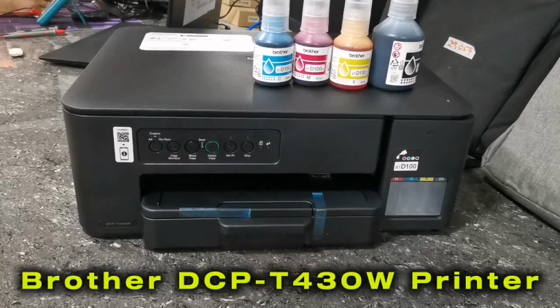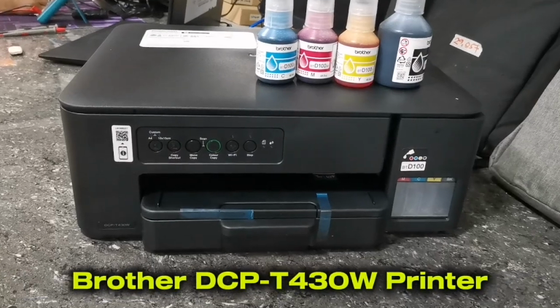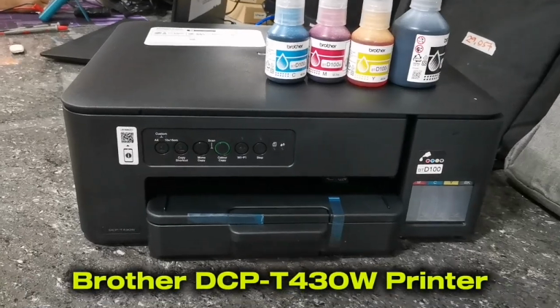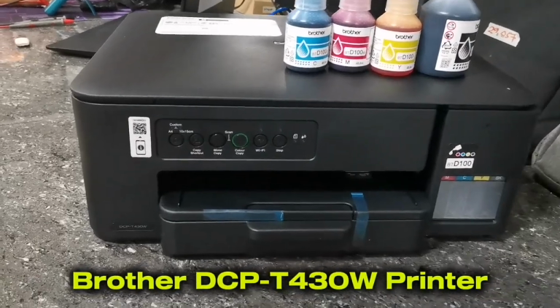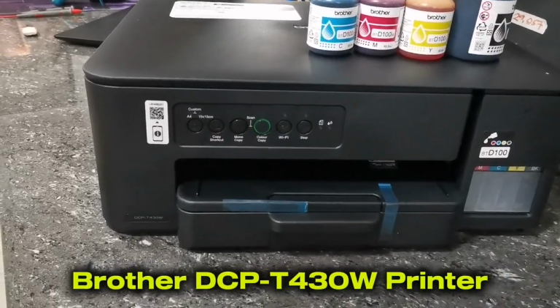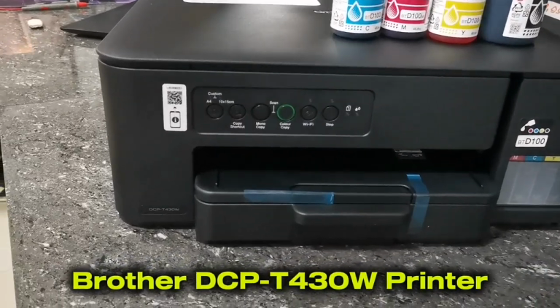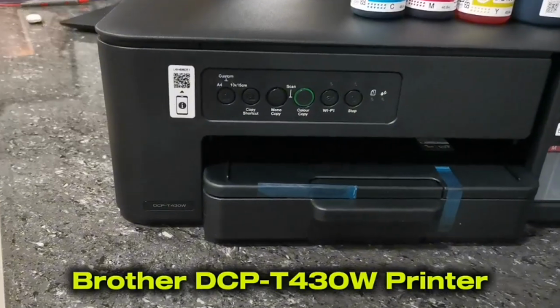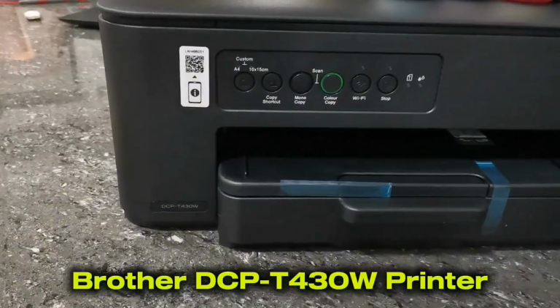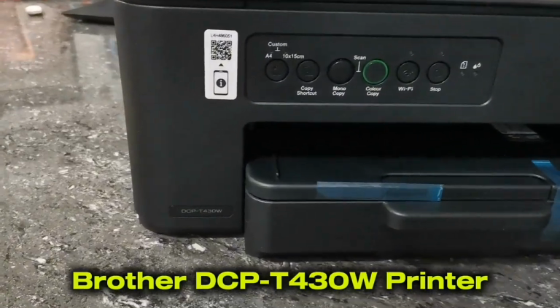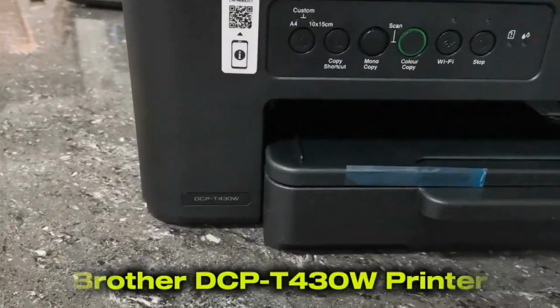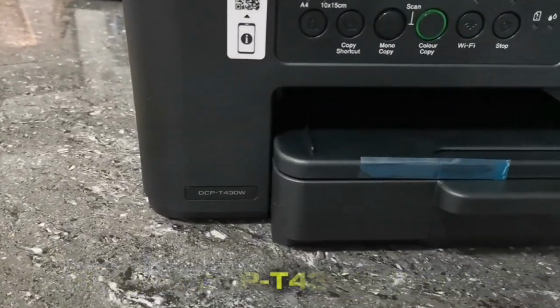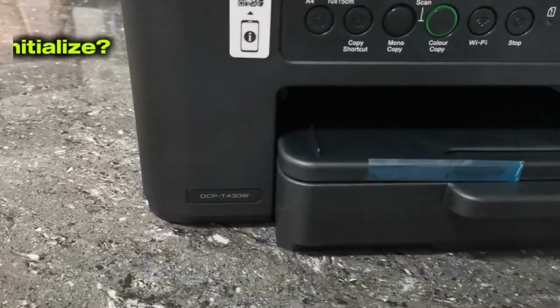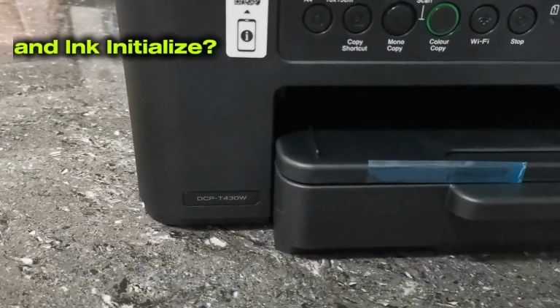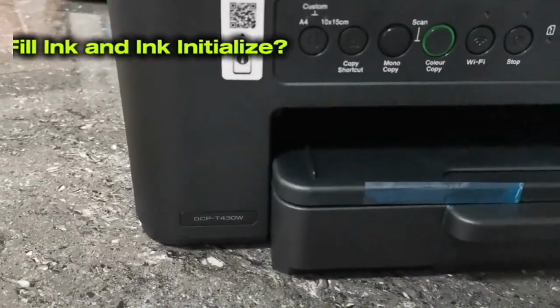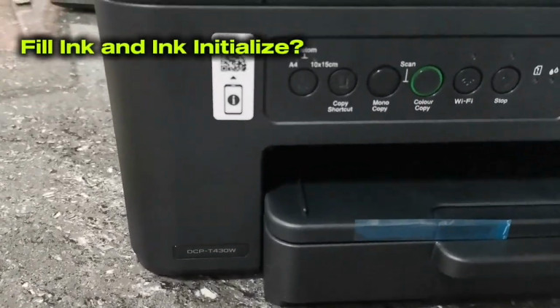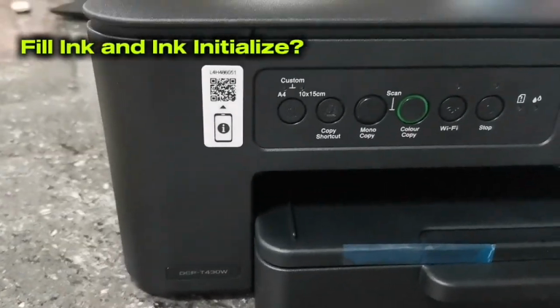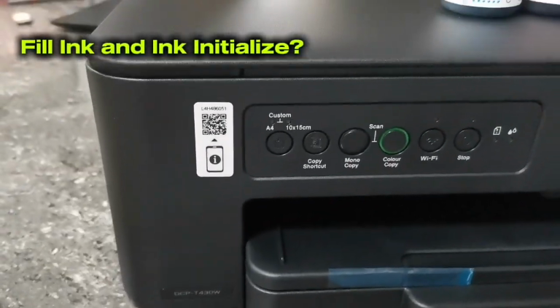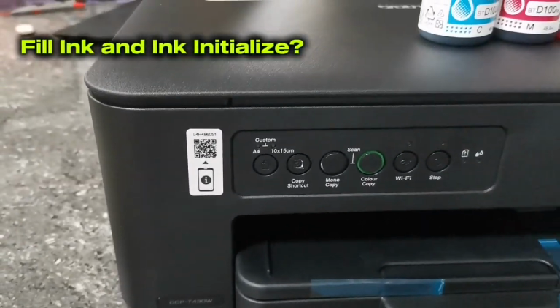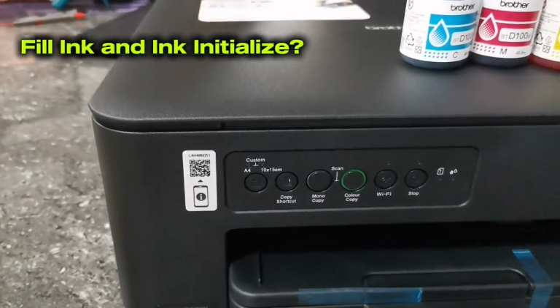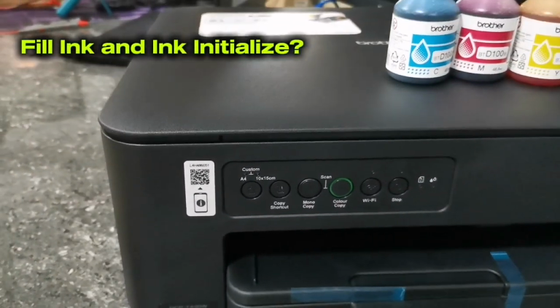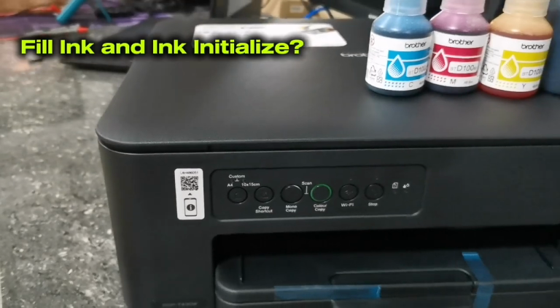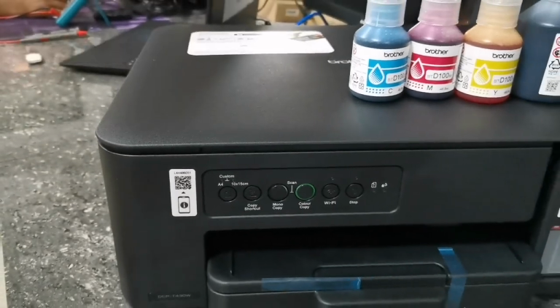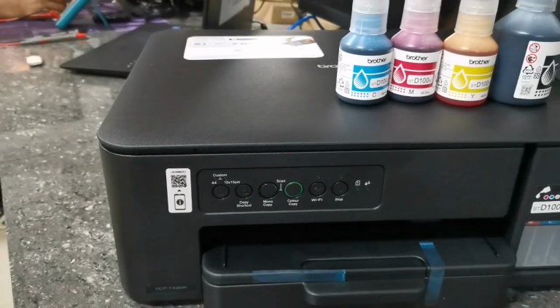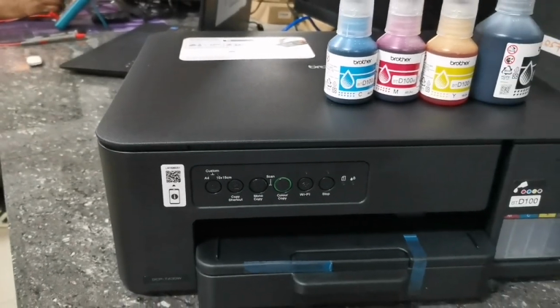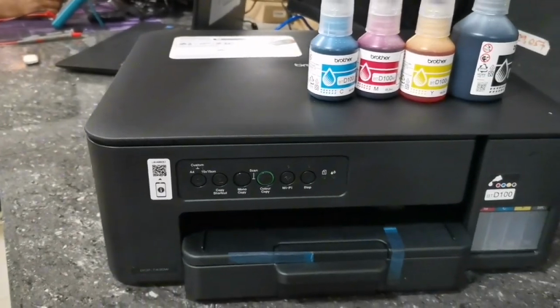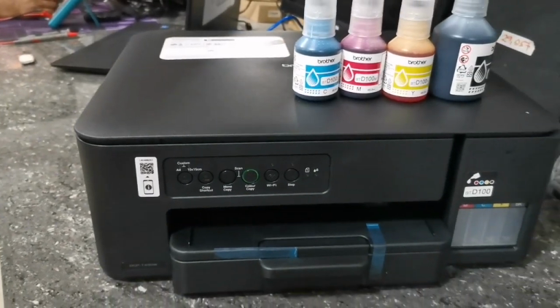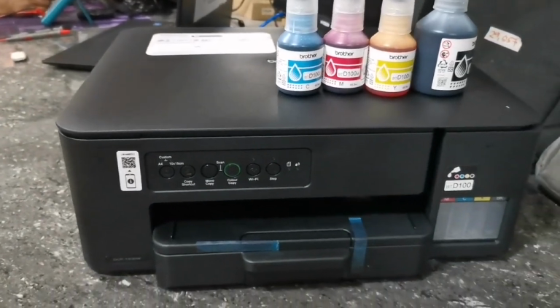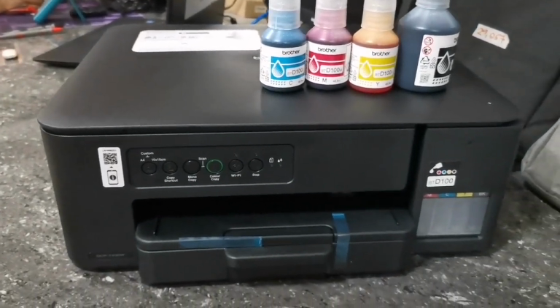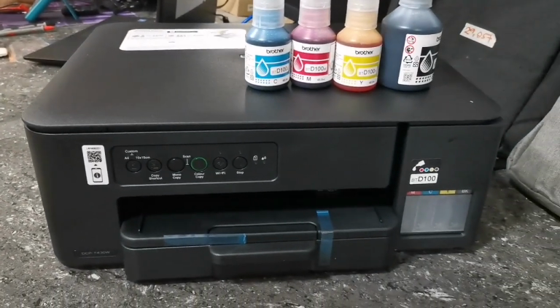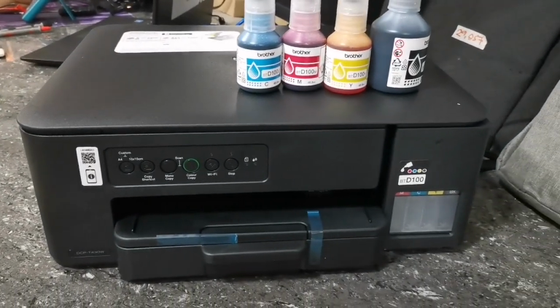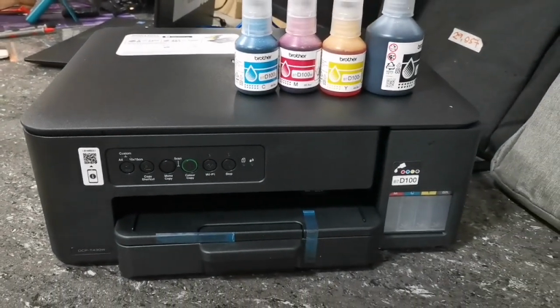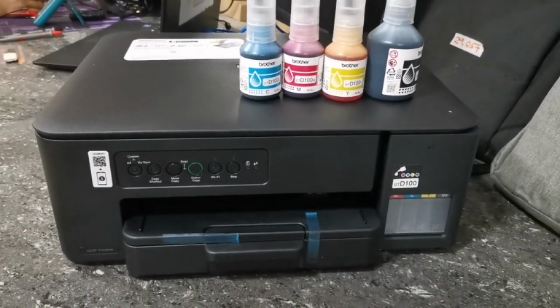Hi everyone, TechAid TV here. In today's video, I will show you the simple steps on how to initialize ink of this new Brother DCPT430W printer. And without further ado, let's get into it.